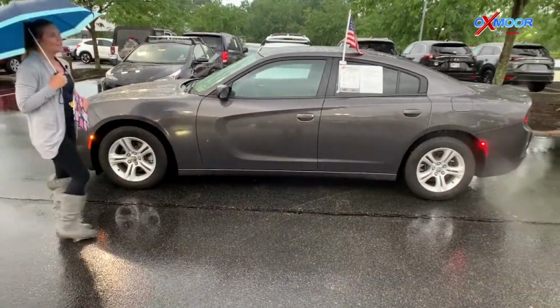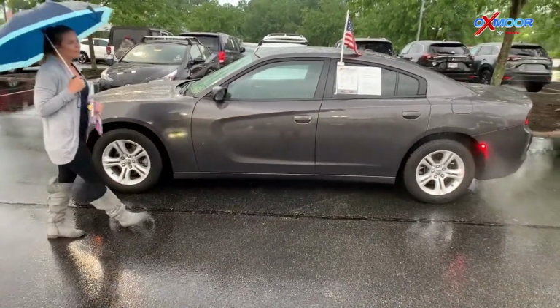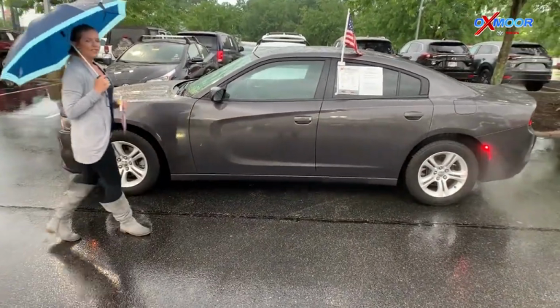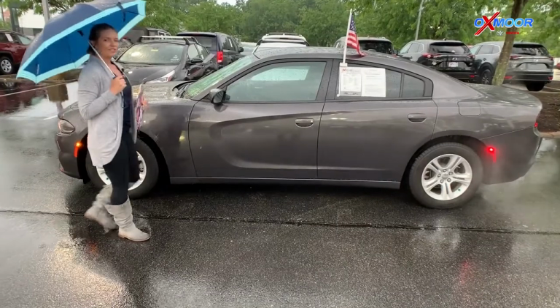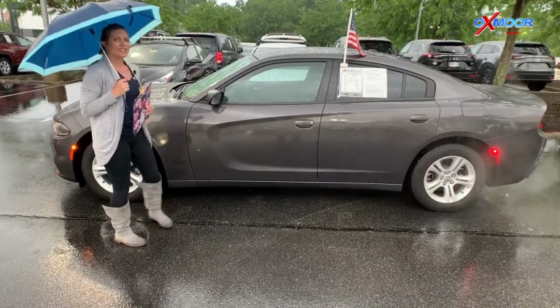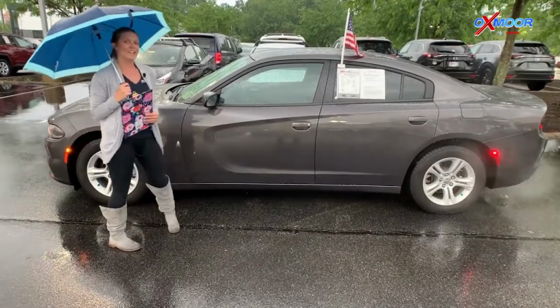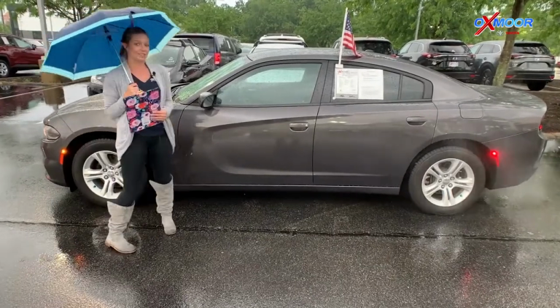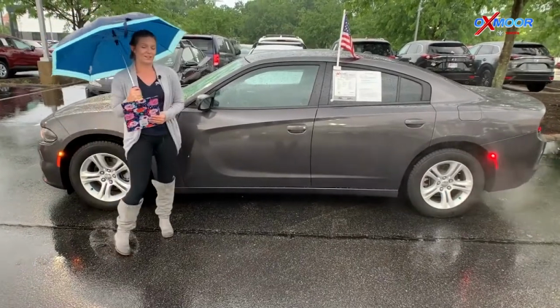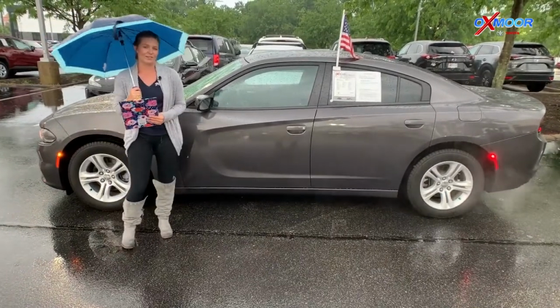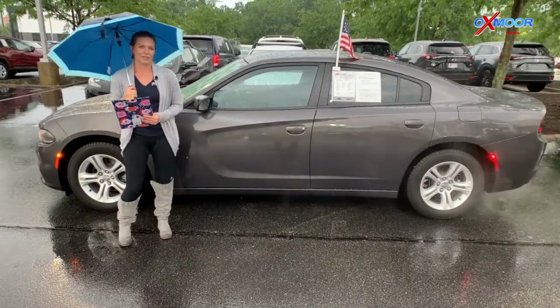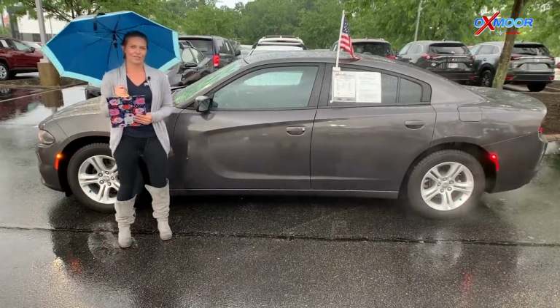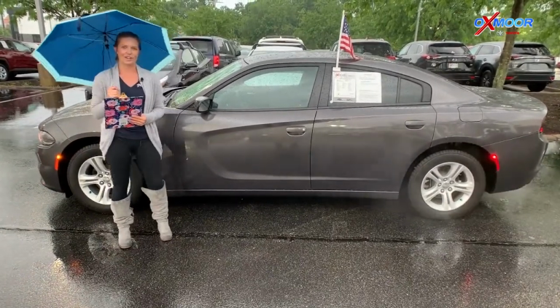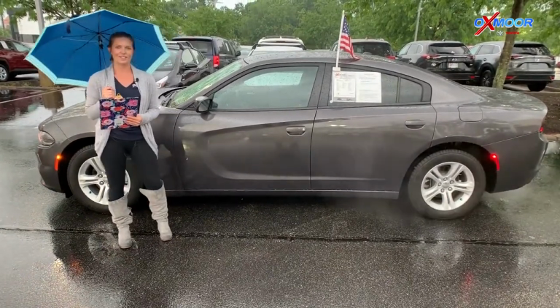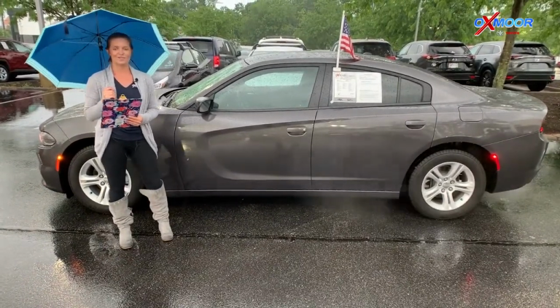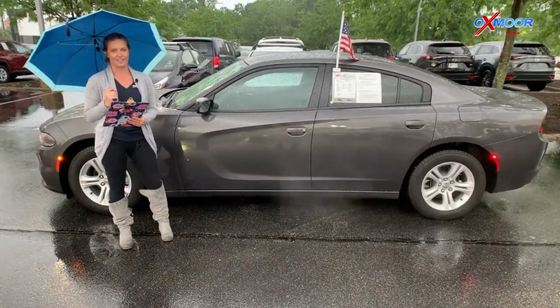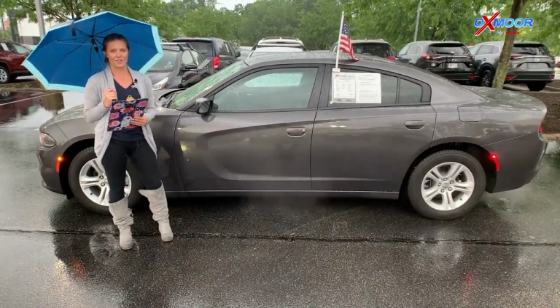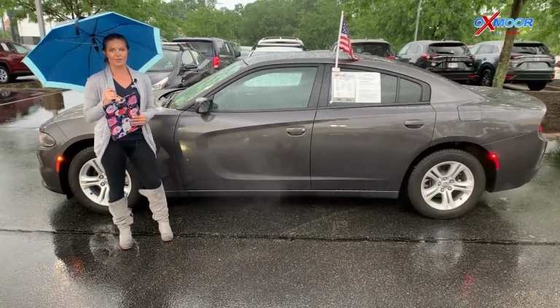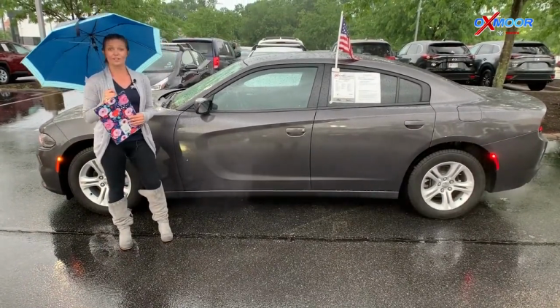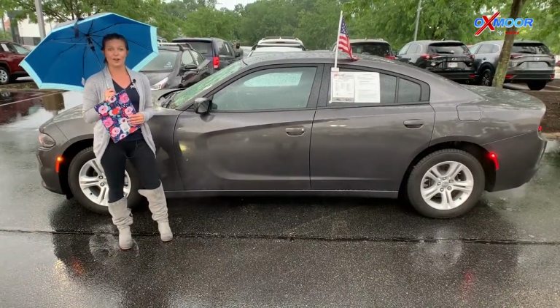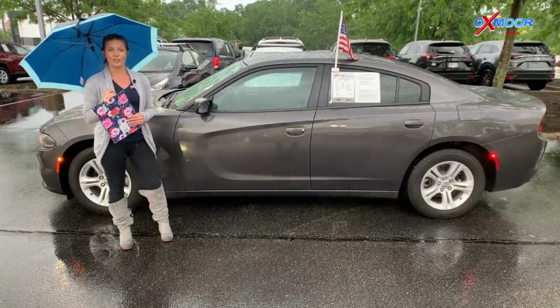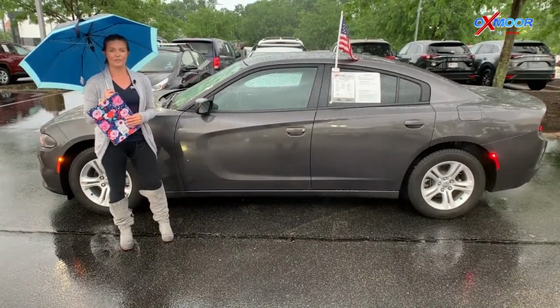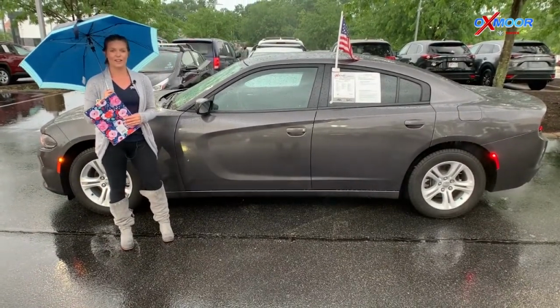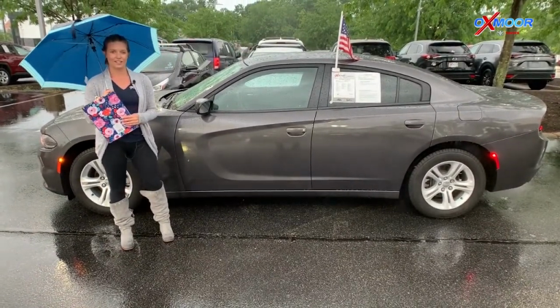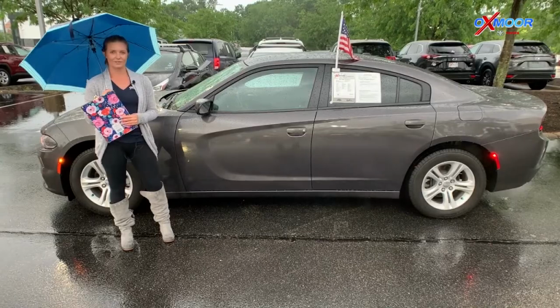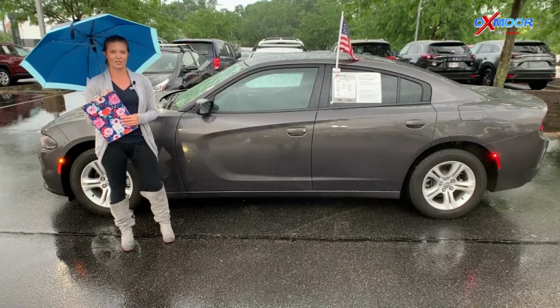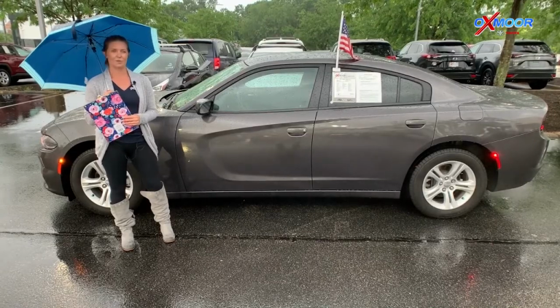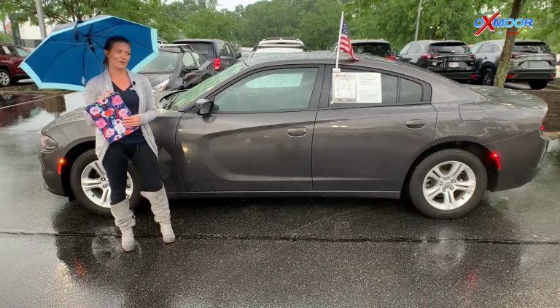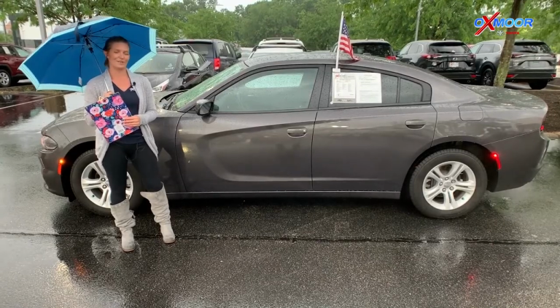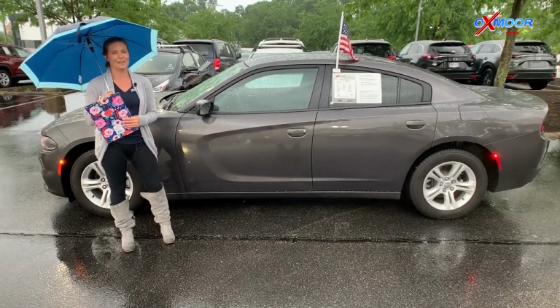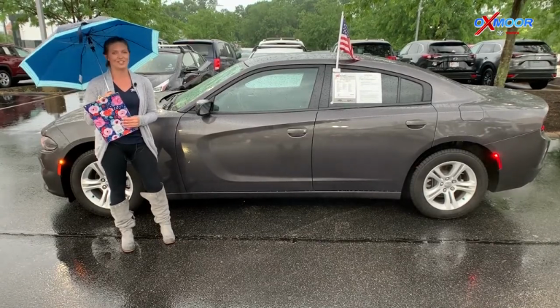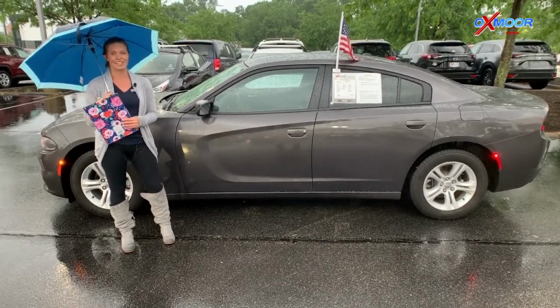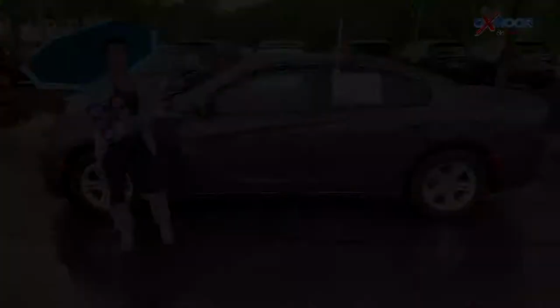If you guys are interested in any one of these or have any questions for us, you can find us online or give us a call. All of that contact information will be right up here on the page. Thanks so much.